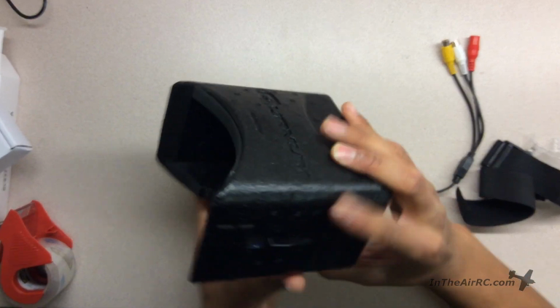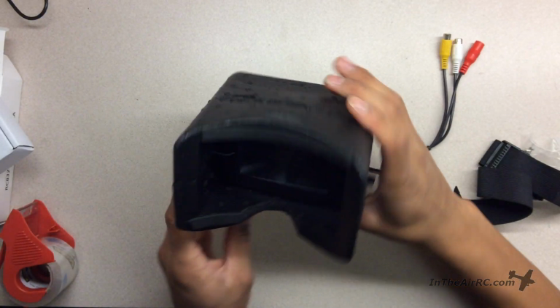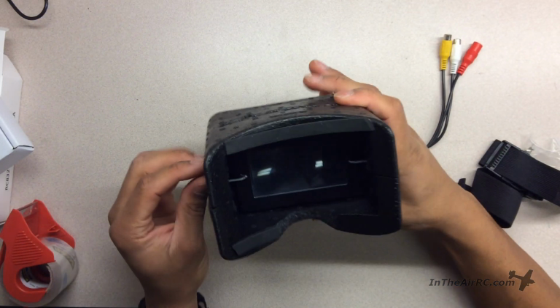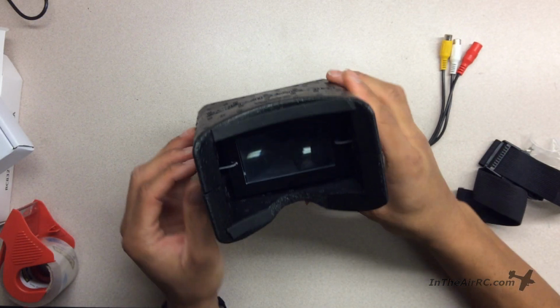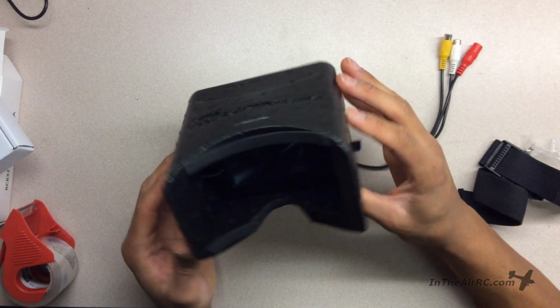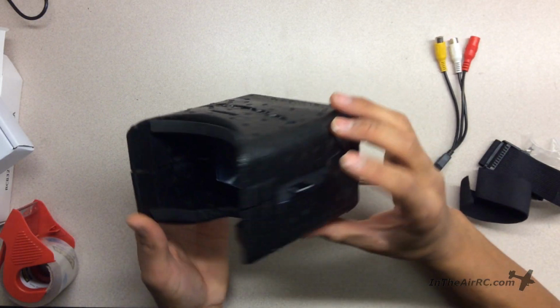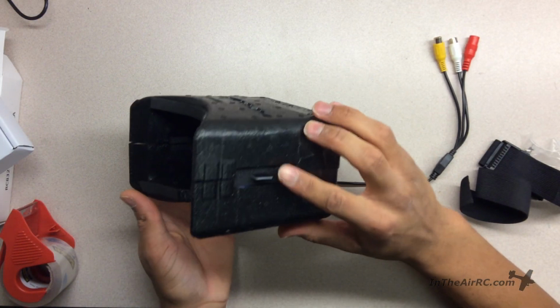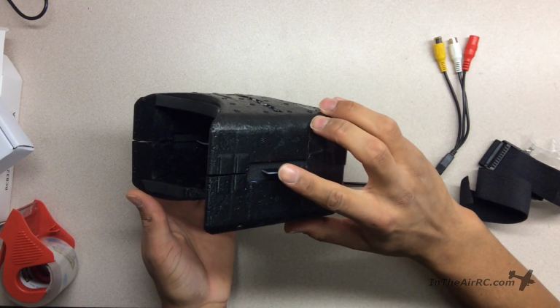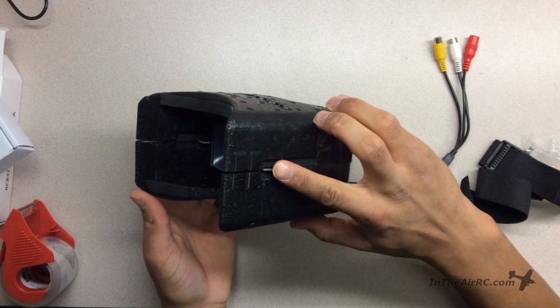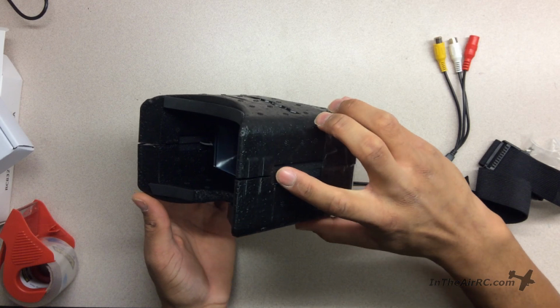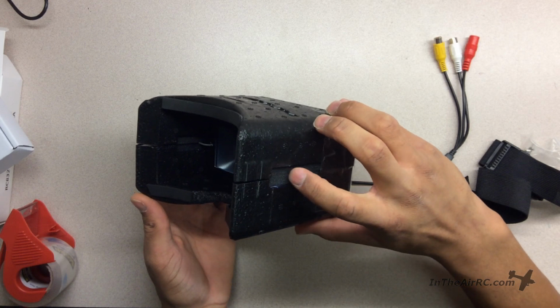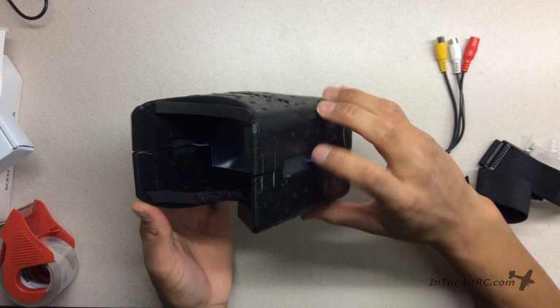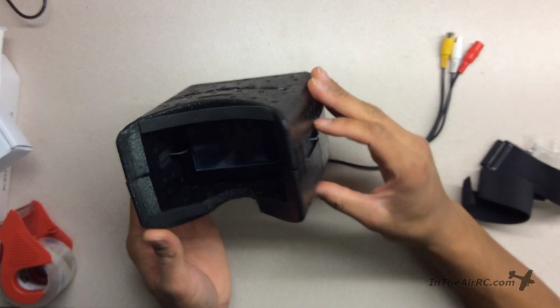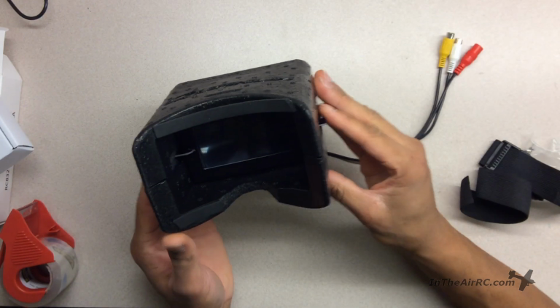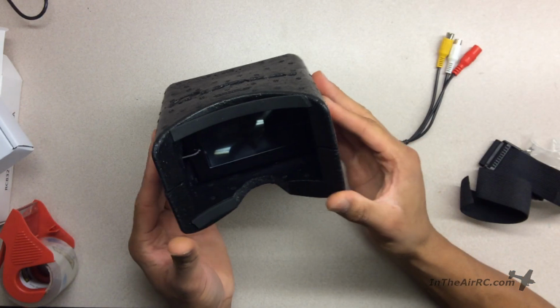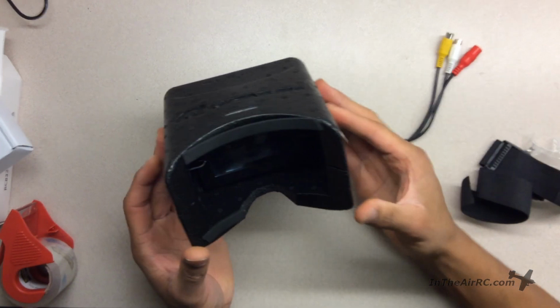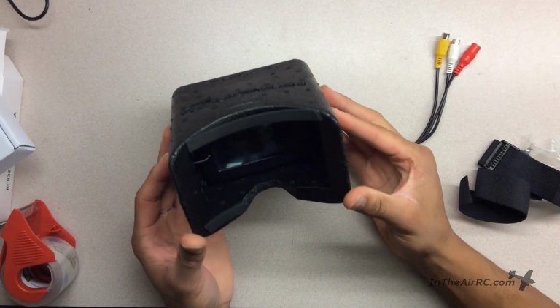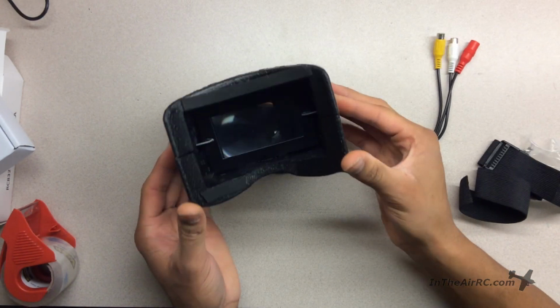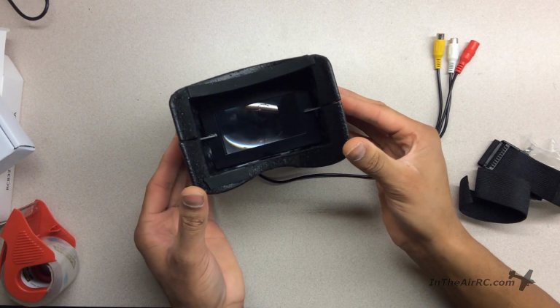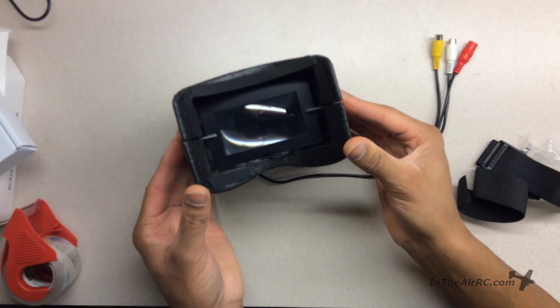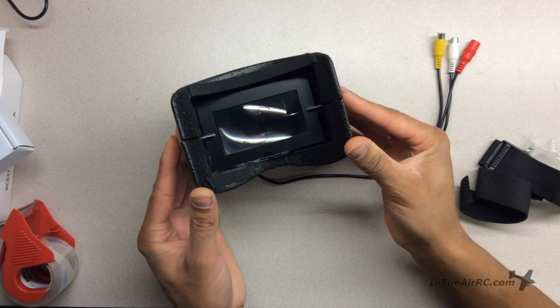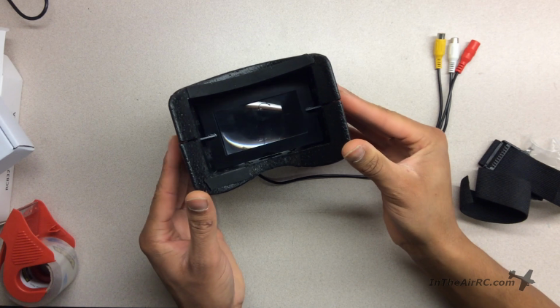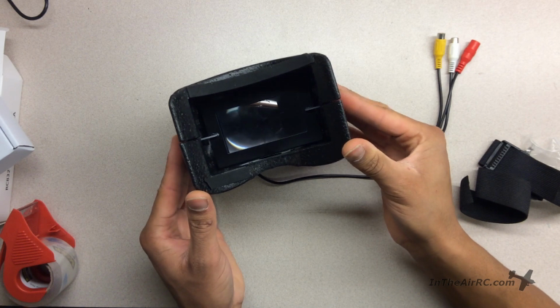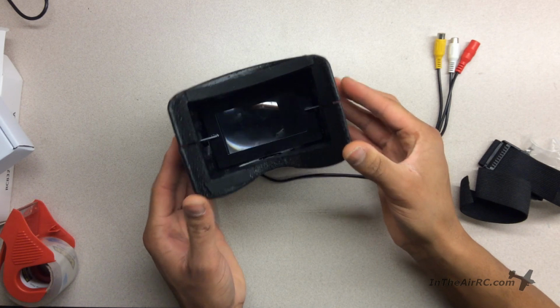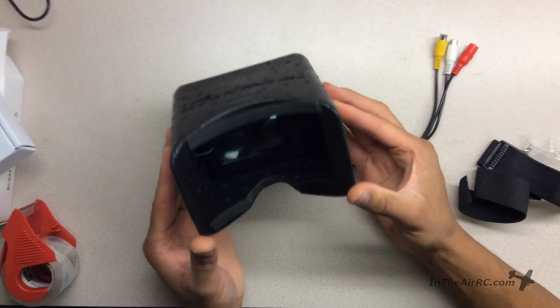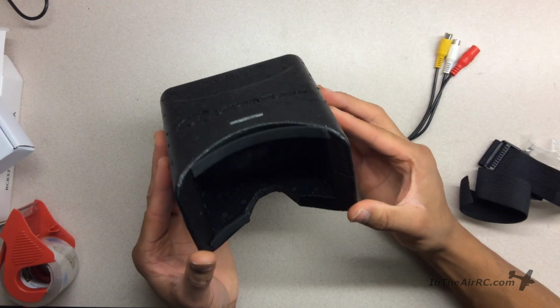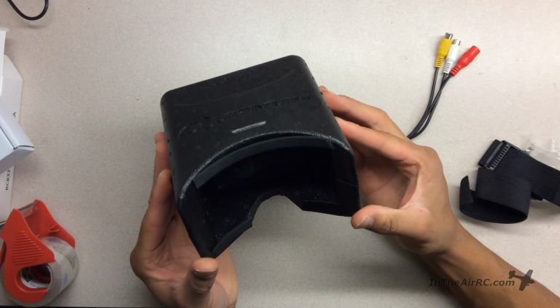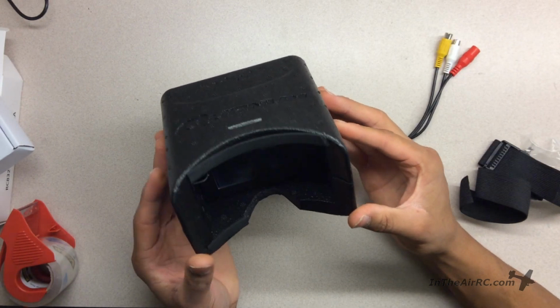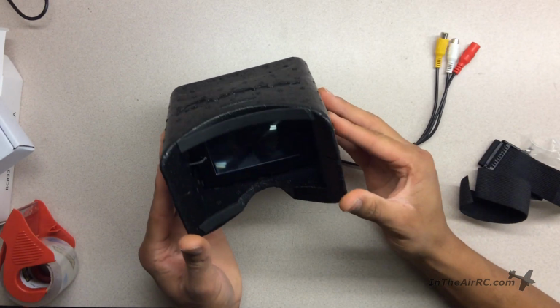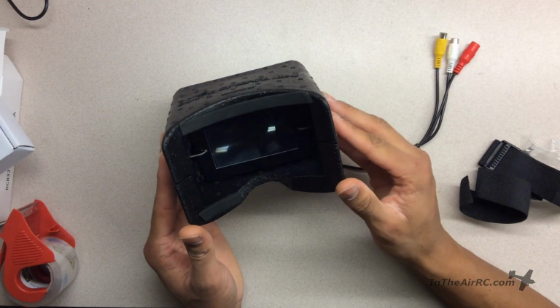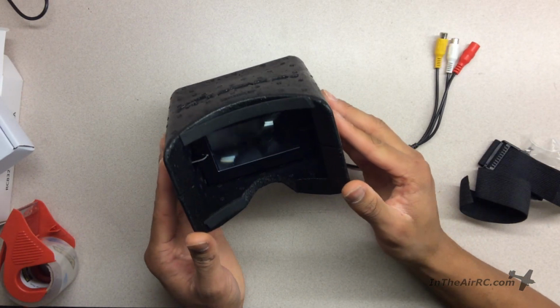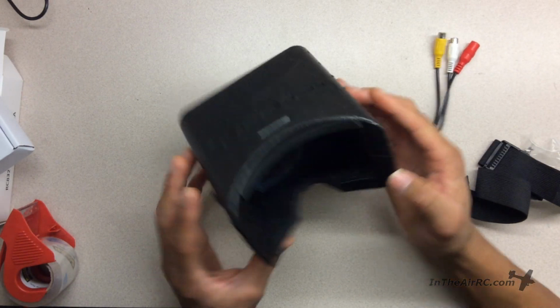And with these tabs, we can move this back and forth, and we can adjust the screen's position or adjust the Fresnel lens's position.